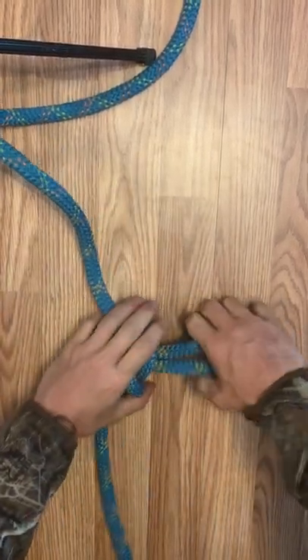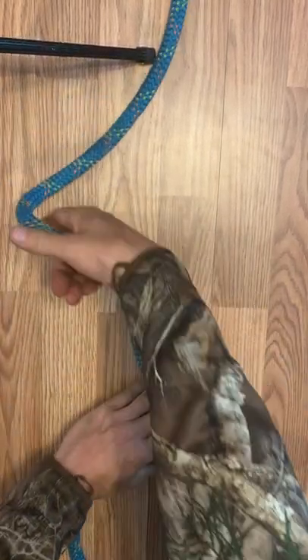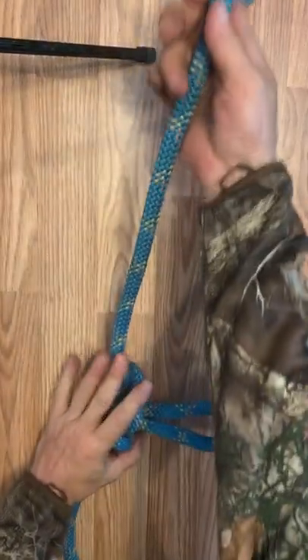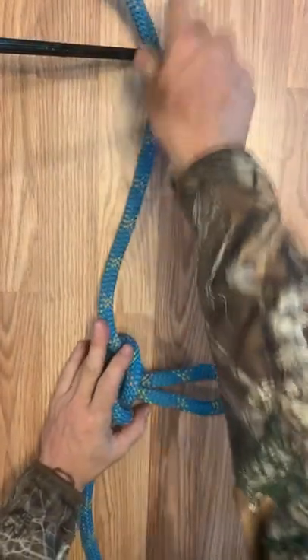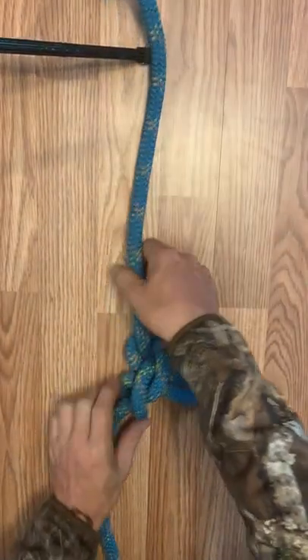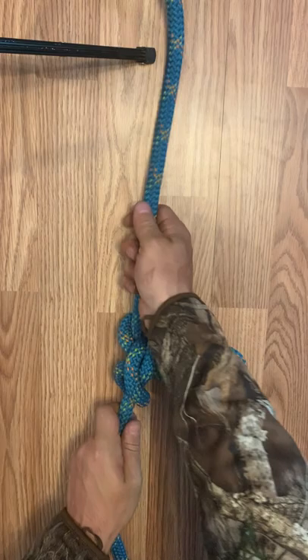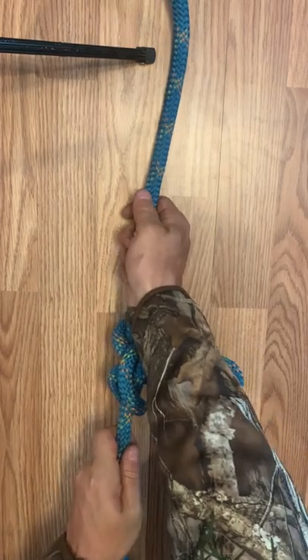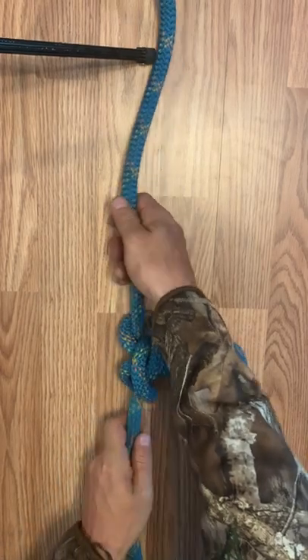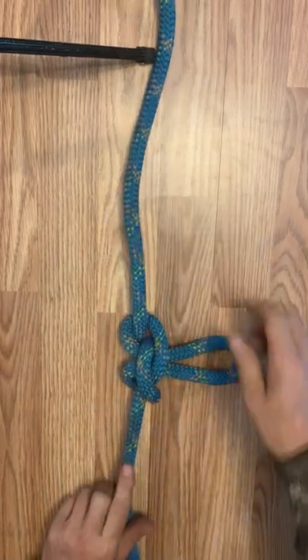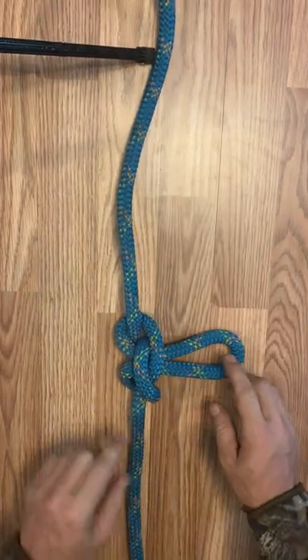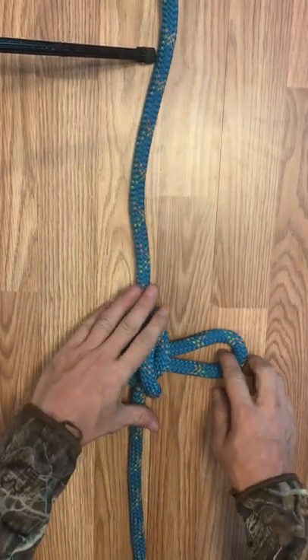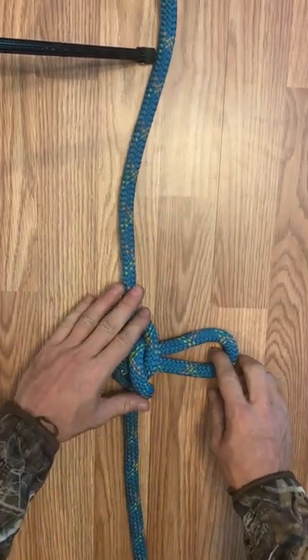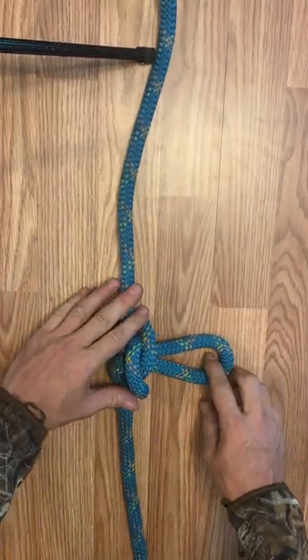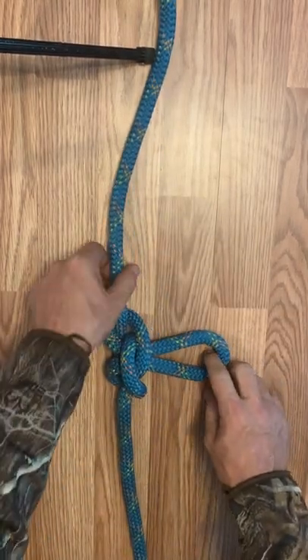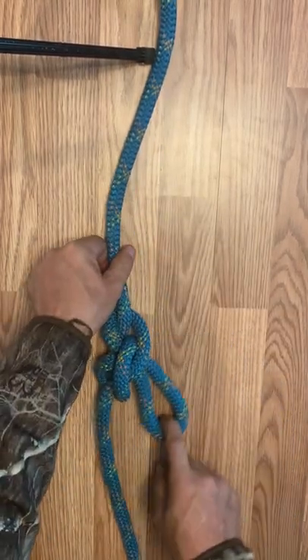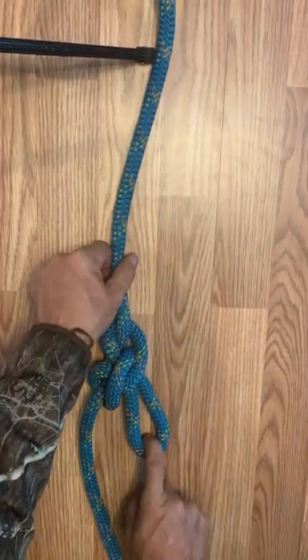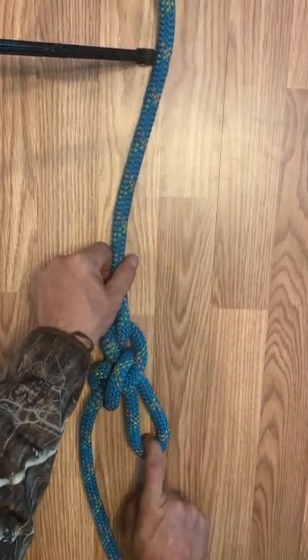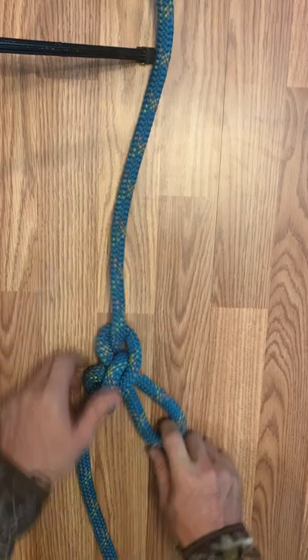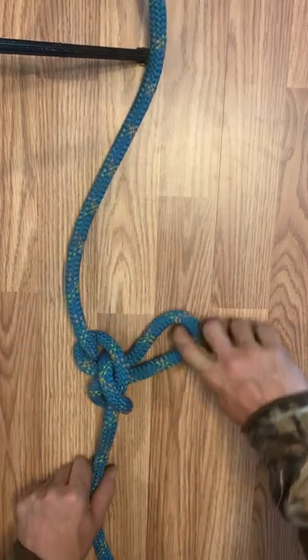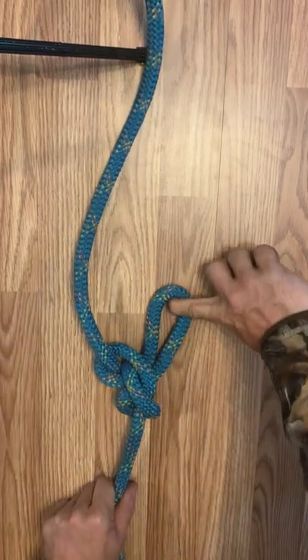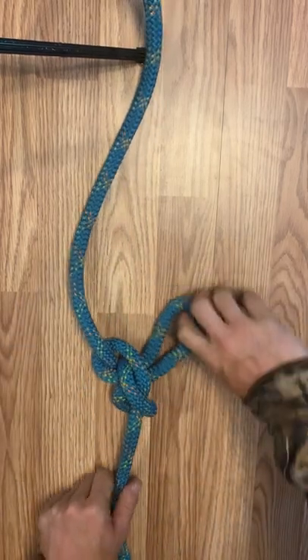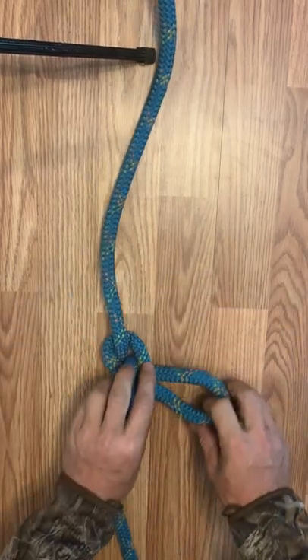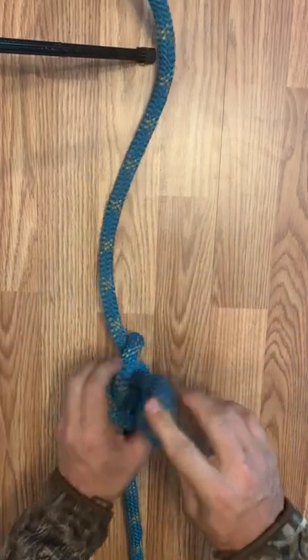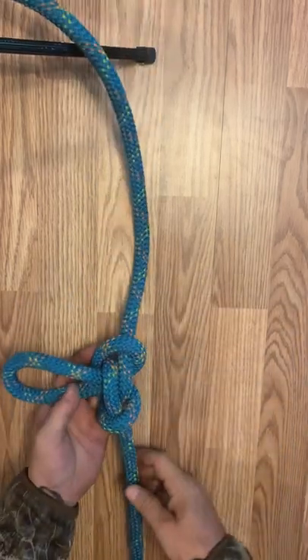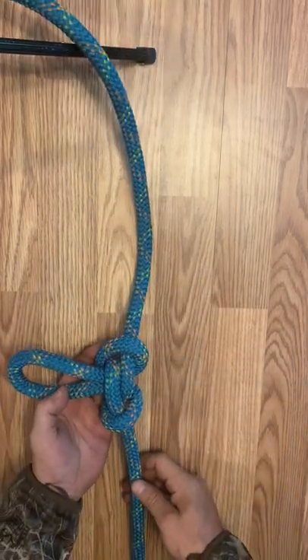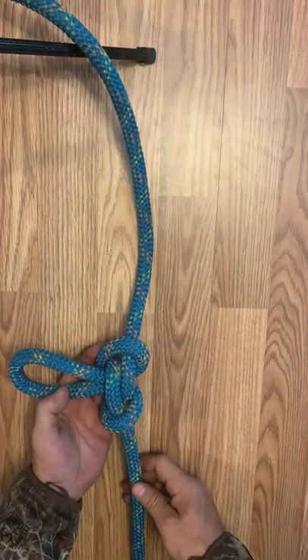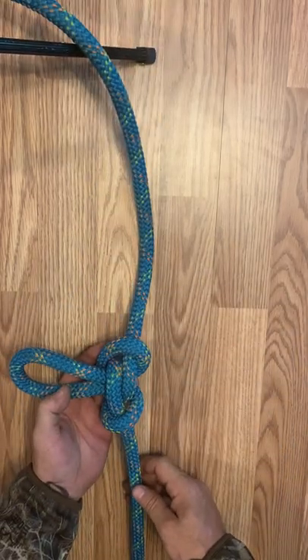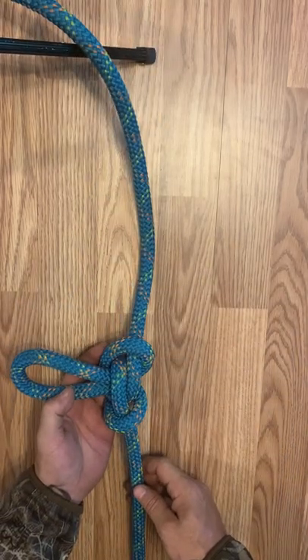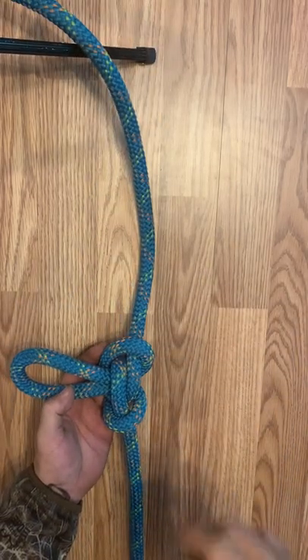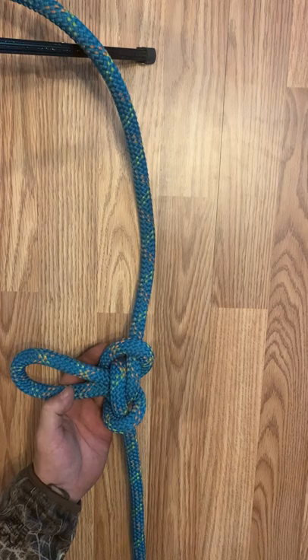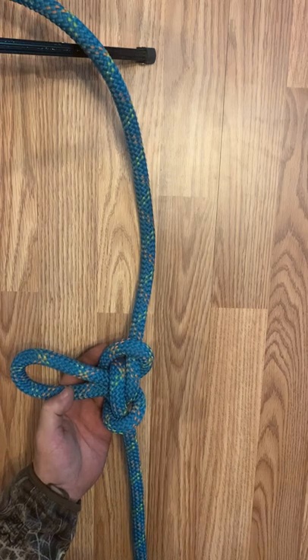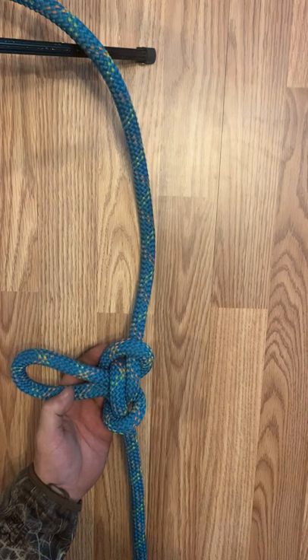Pull it tight — always set your knots — and this can be held under tension from both directions. Thanks for watching. Please subscribe.